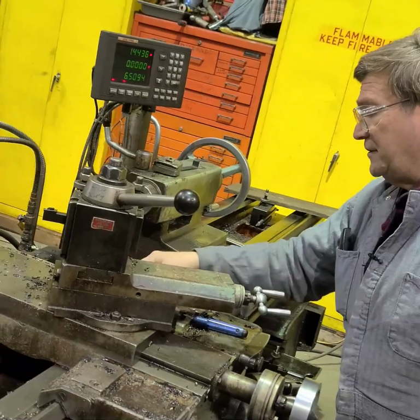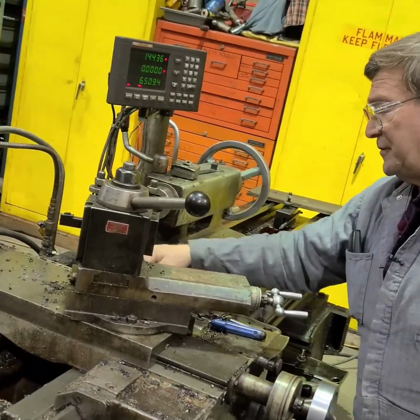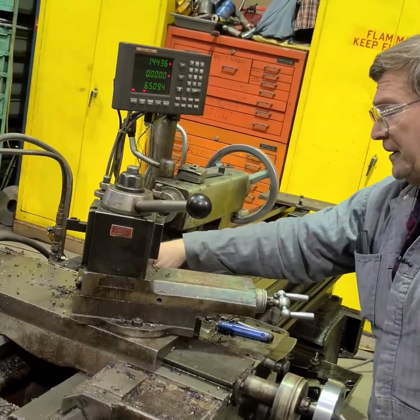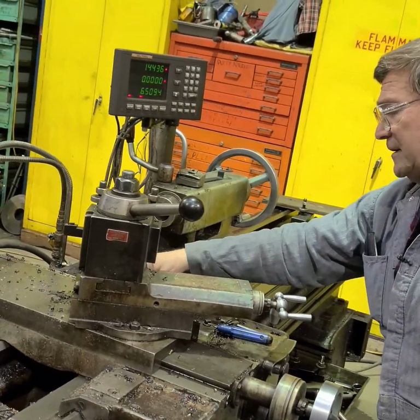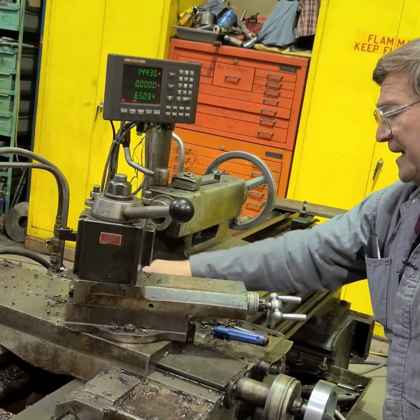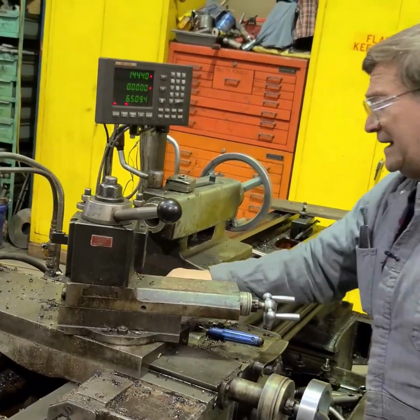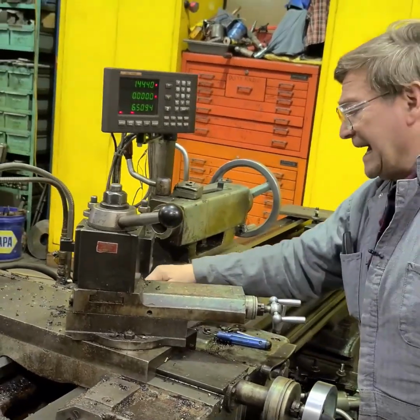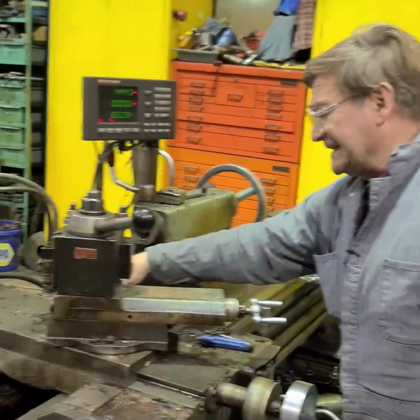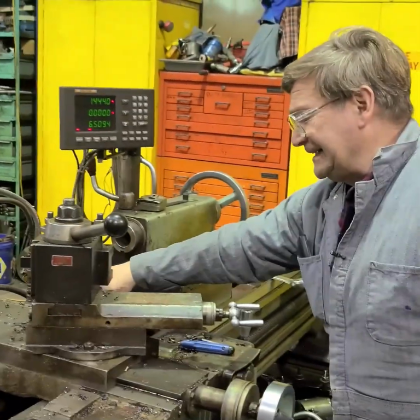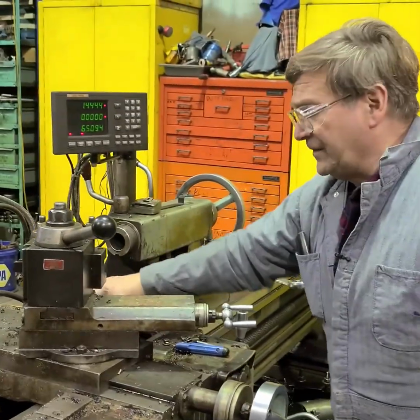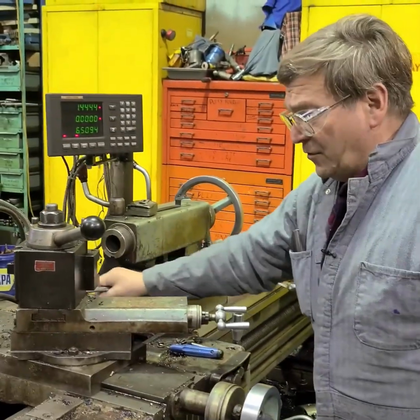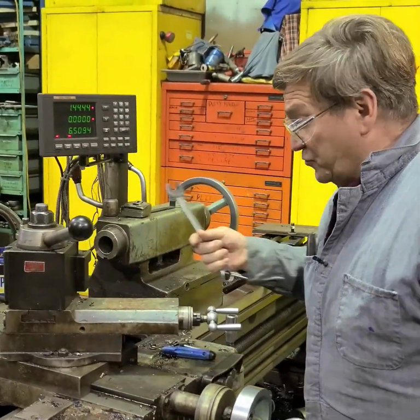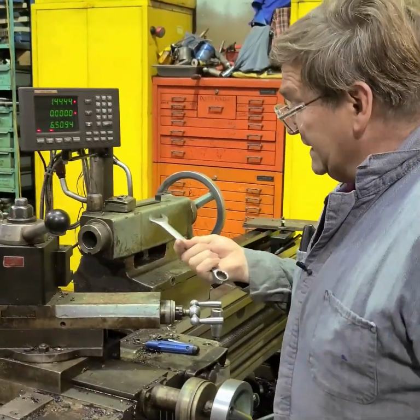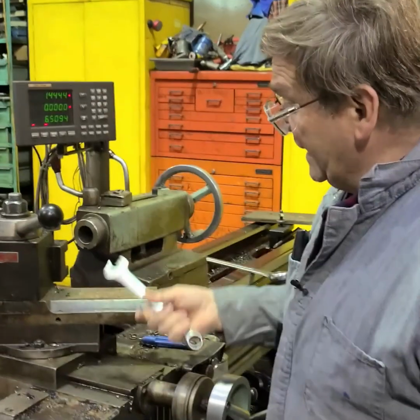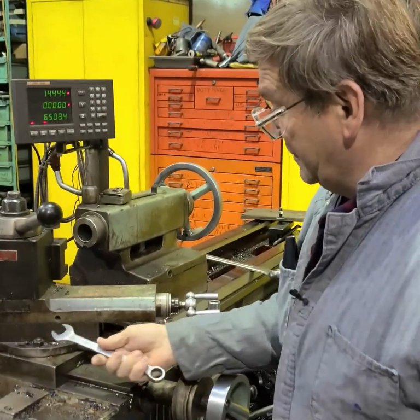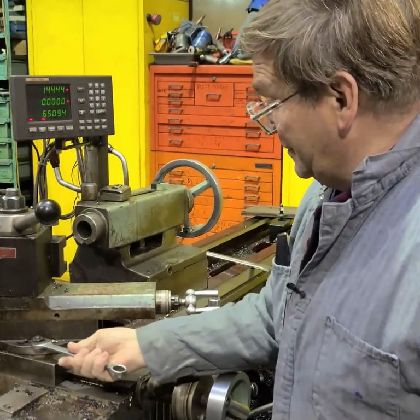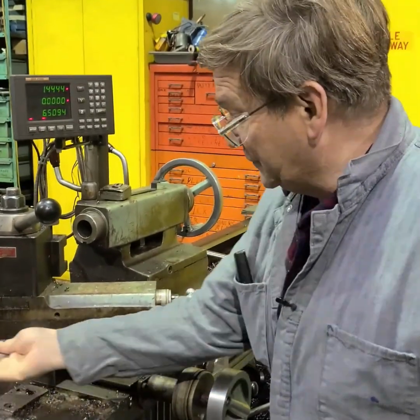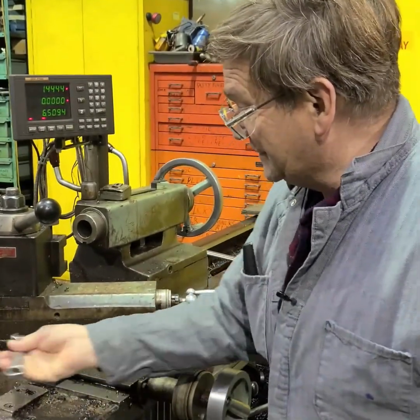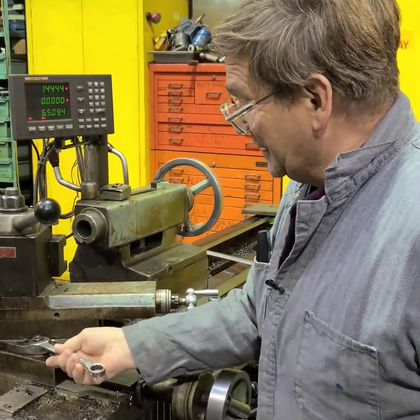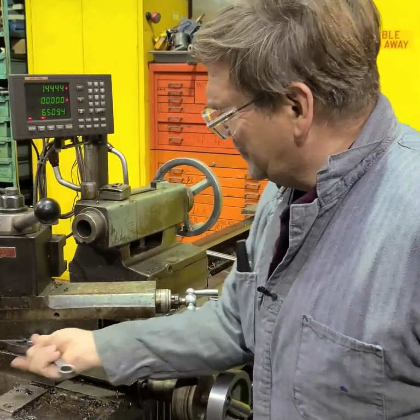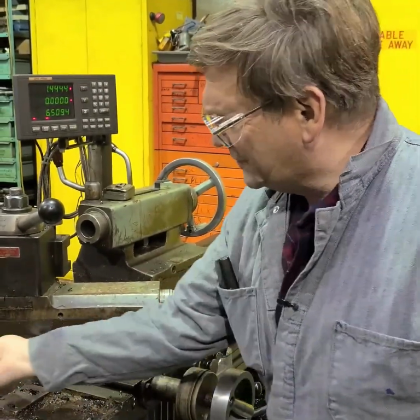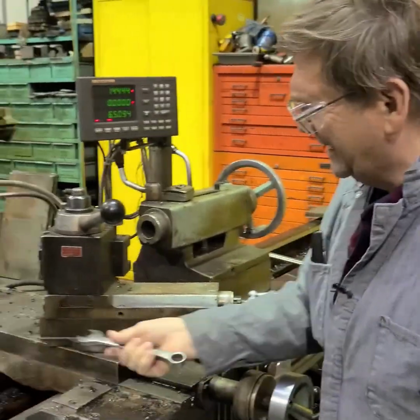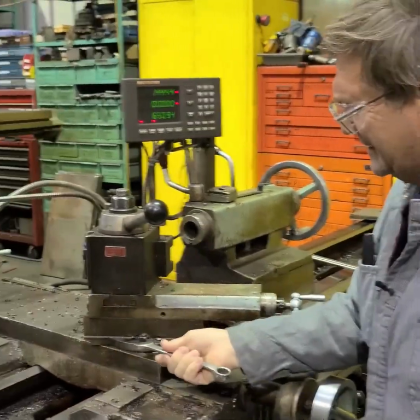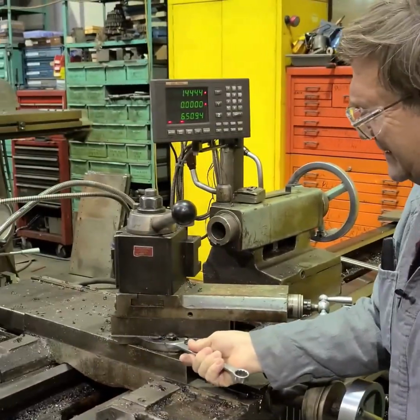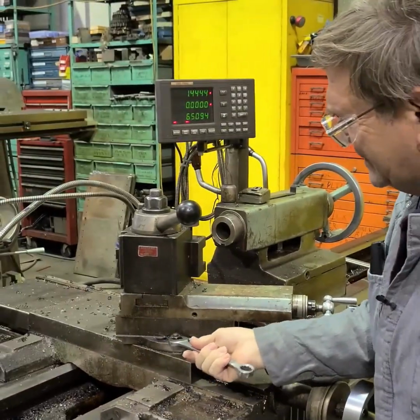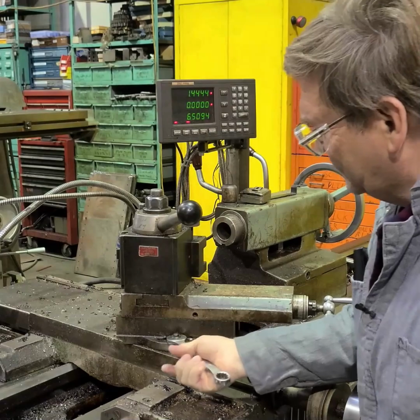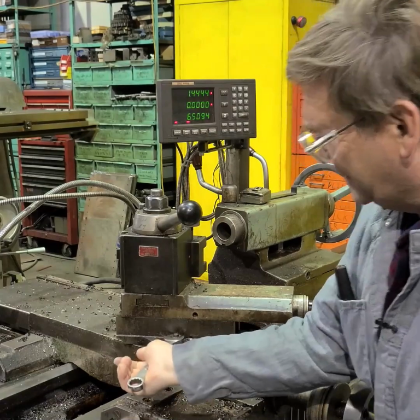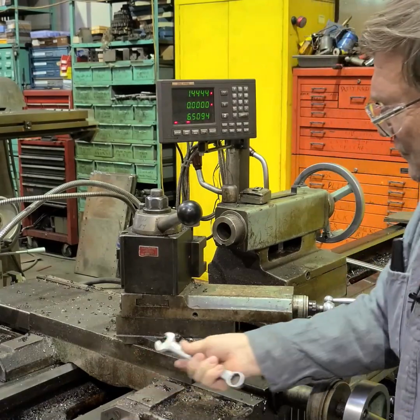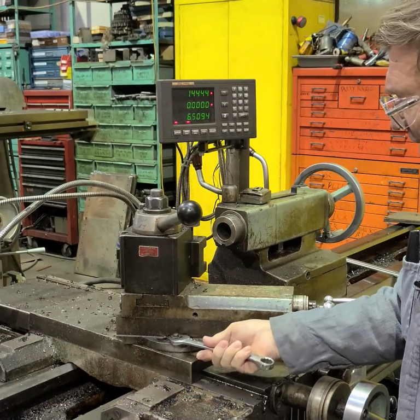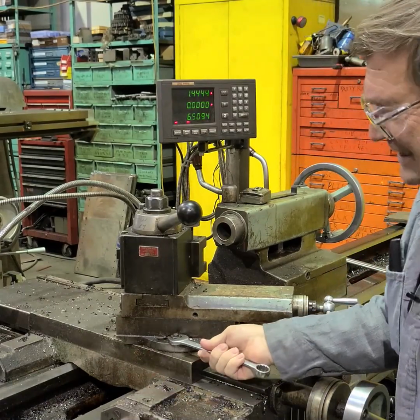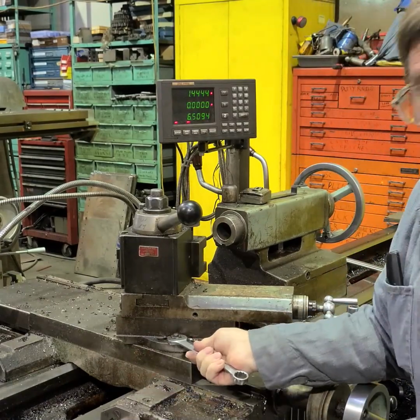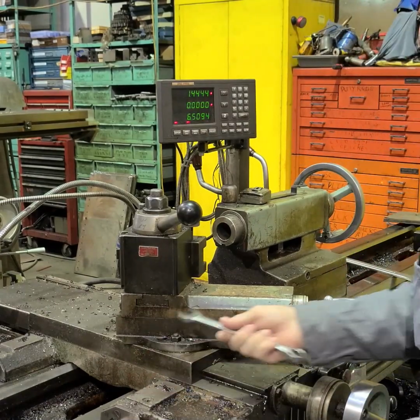You keep your compound at 60 or at 29. We should go through that someday — why you go to 29 instead of 60. That has to do with threading a 60-degree thread.